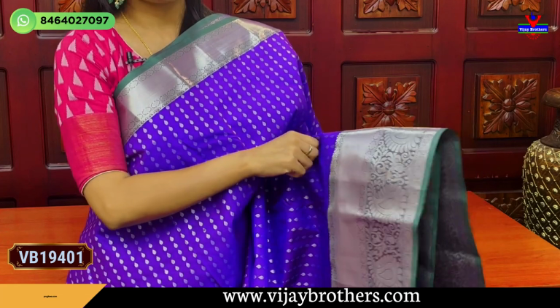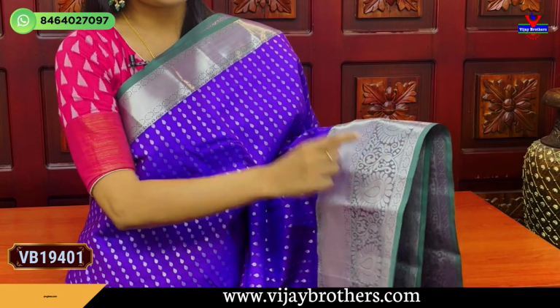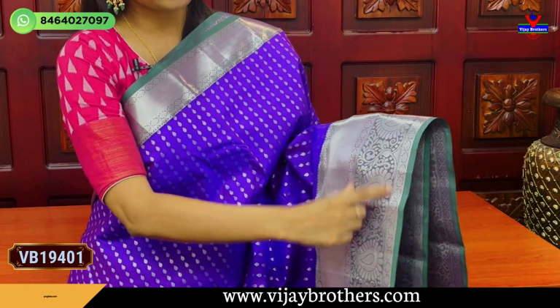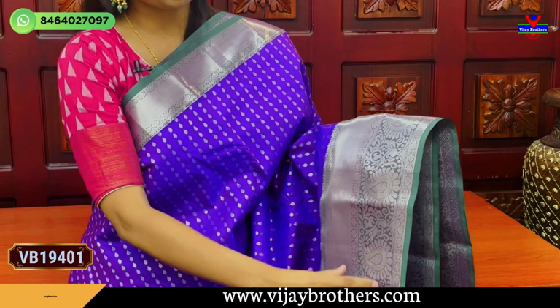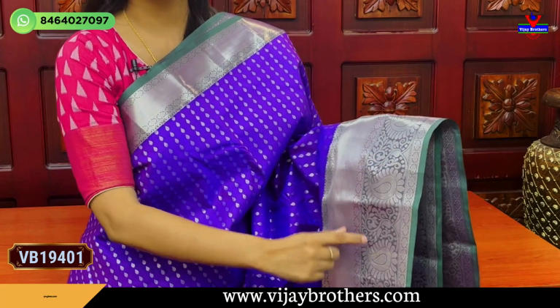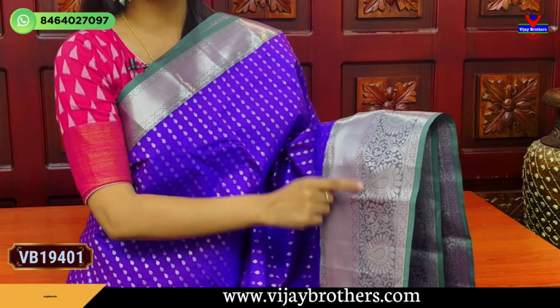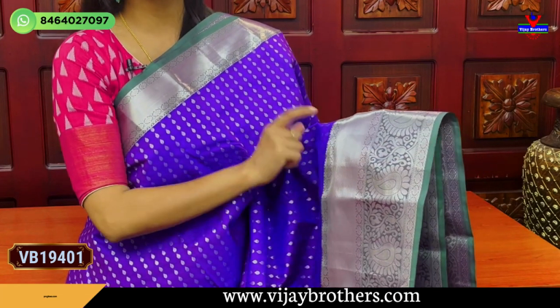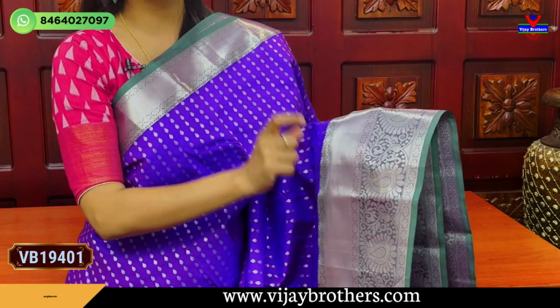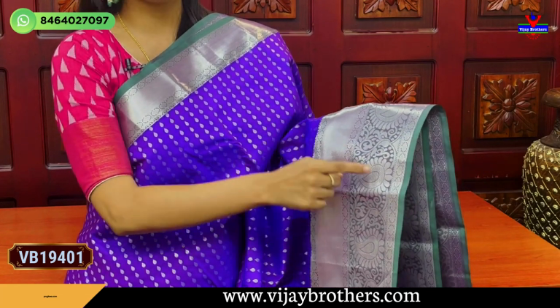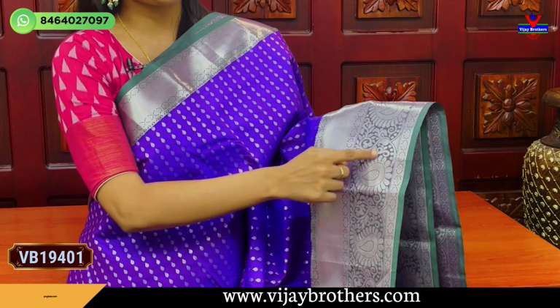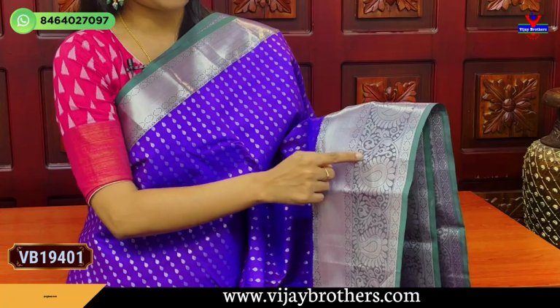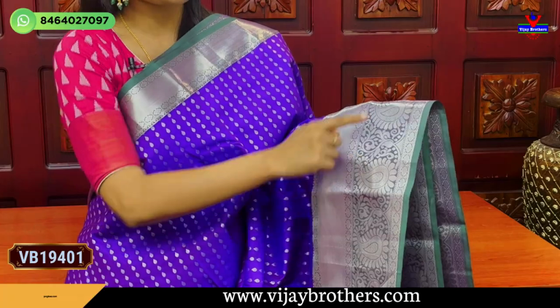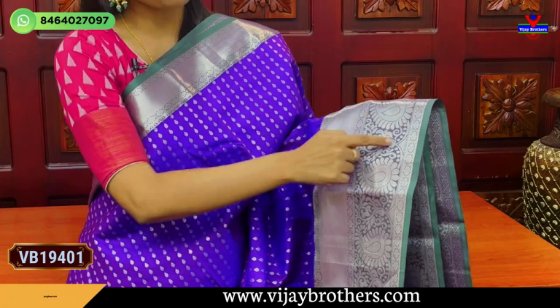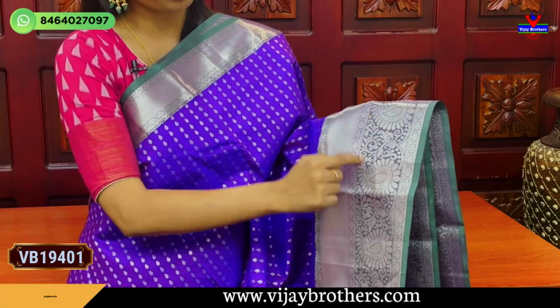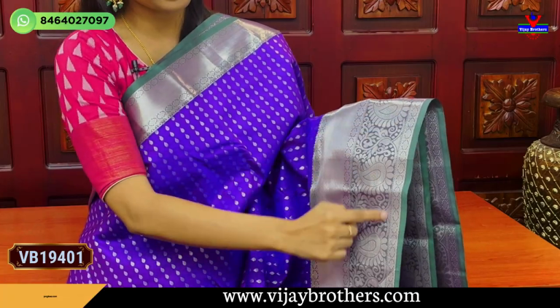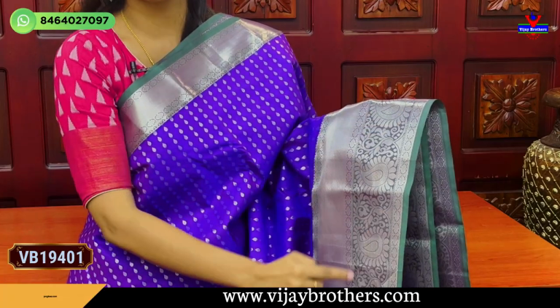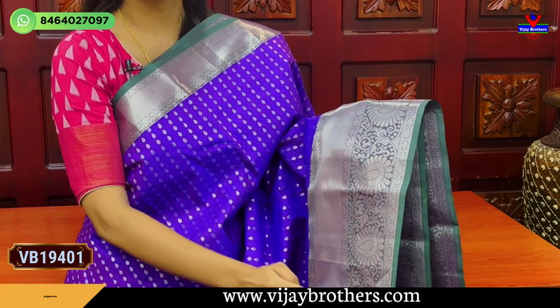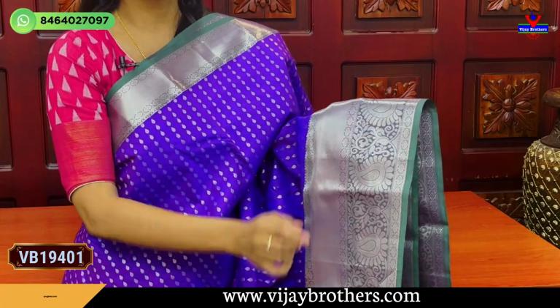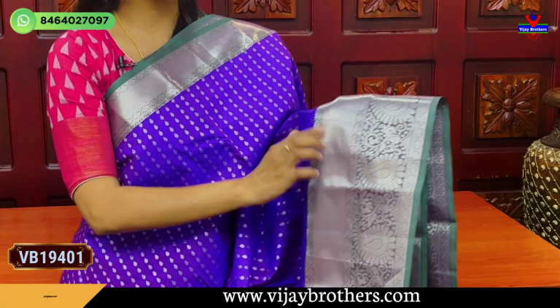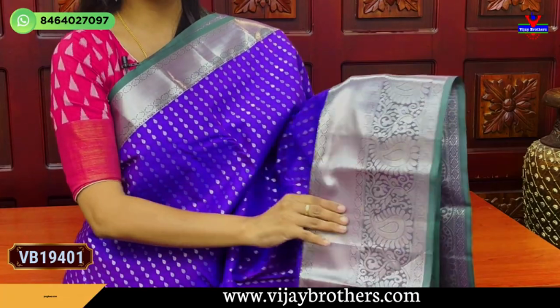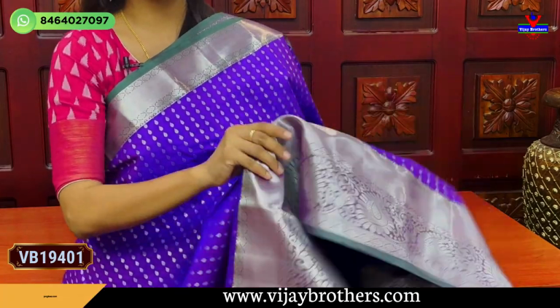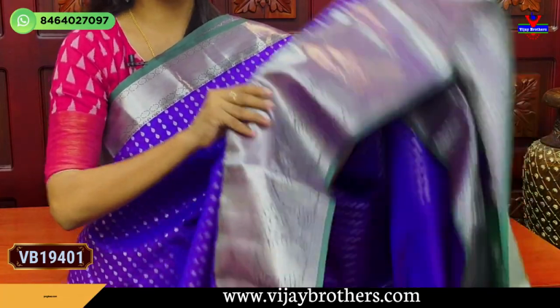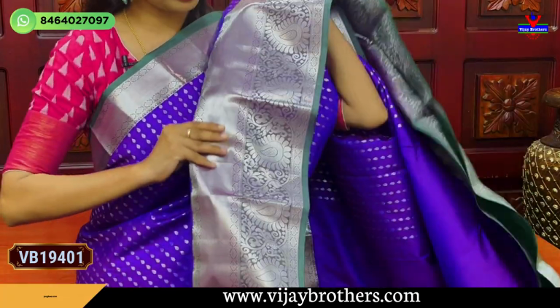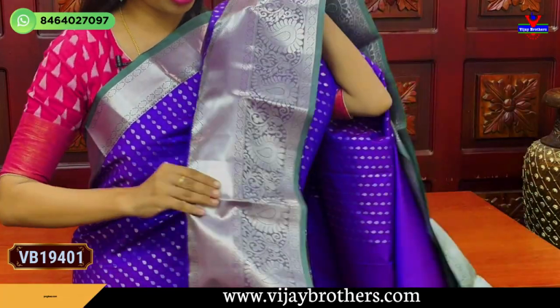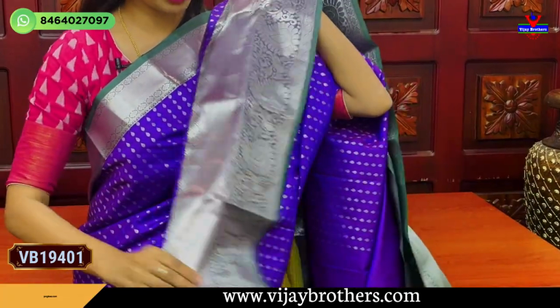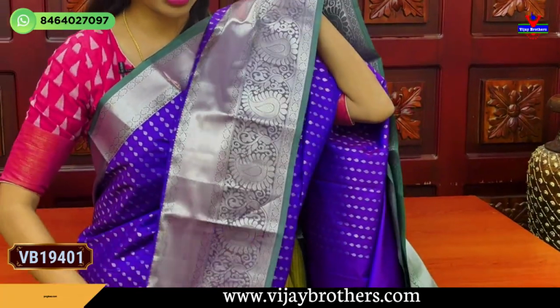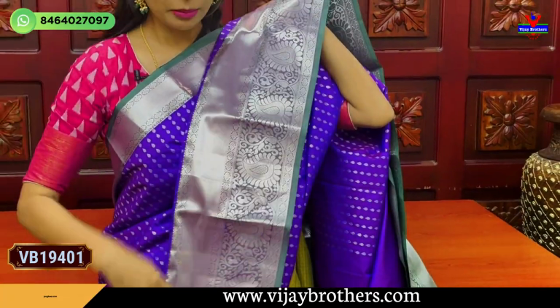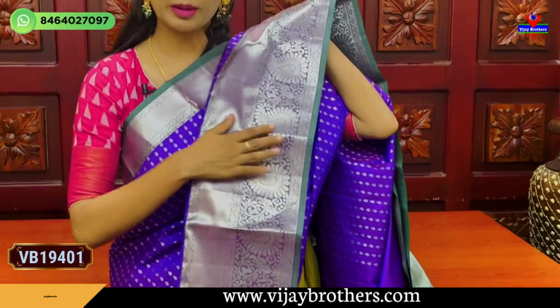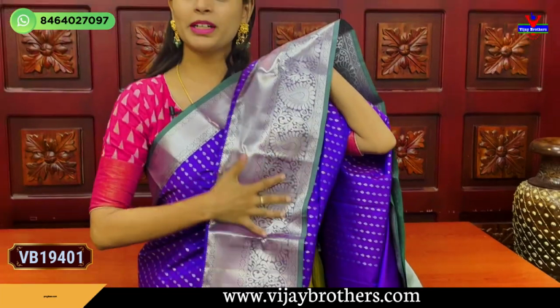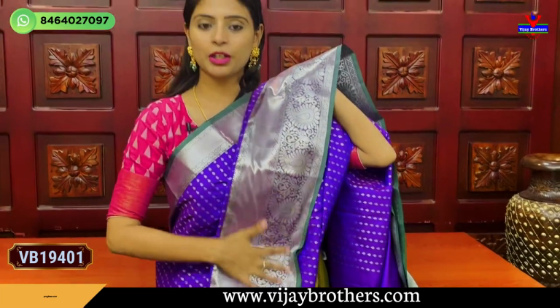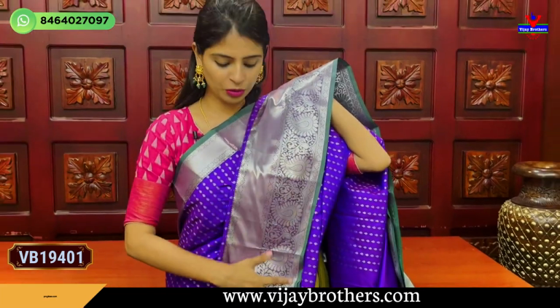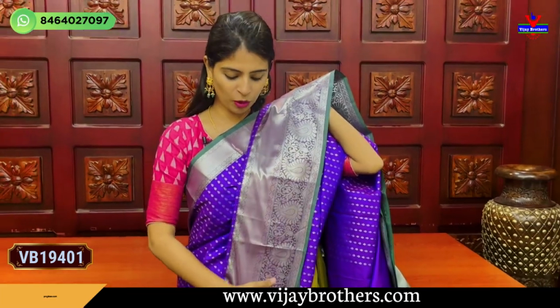Then, I will show you the second border: same caddy pattern, floral border. The next border has silver zari weaving, mangoes, and creepers. If you want a border, you can have it completely cut as a border.